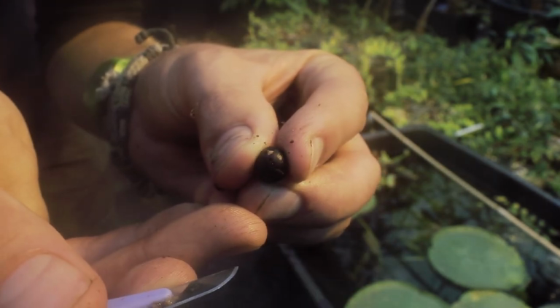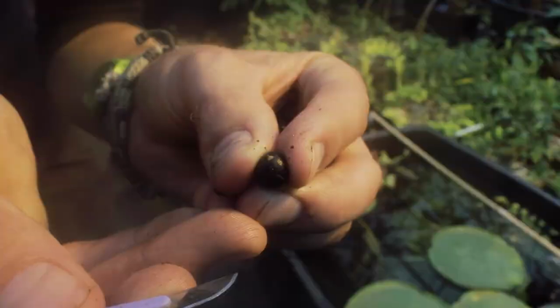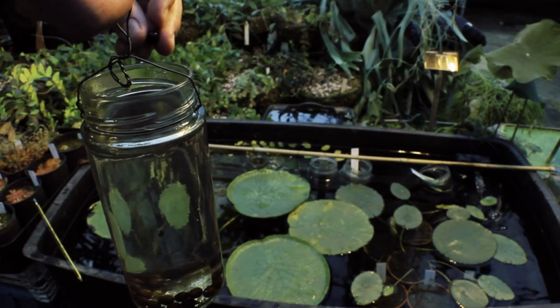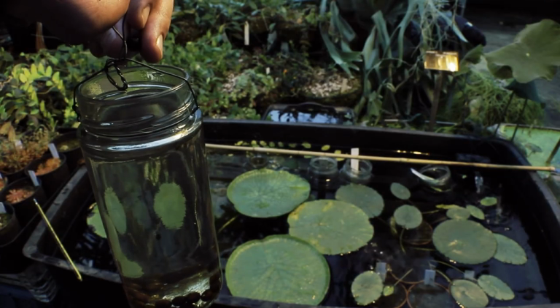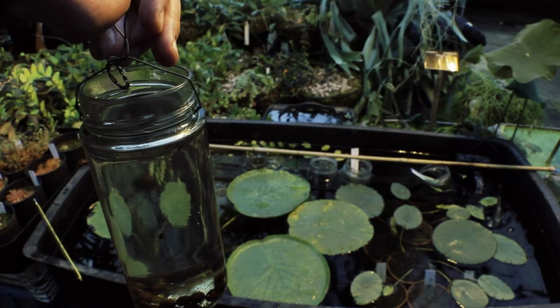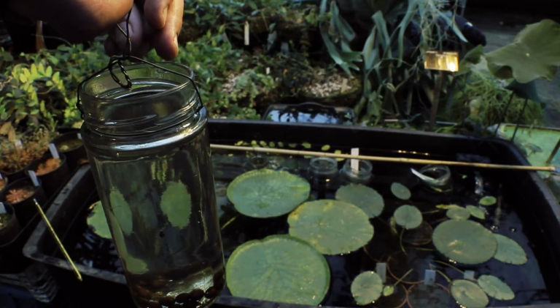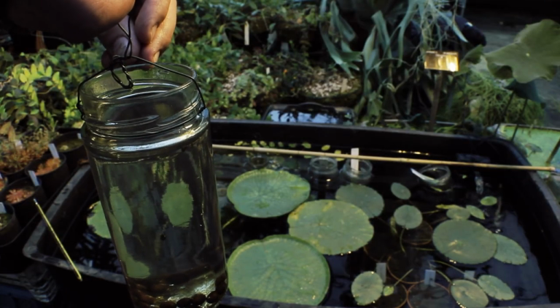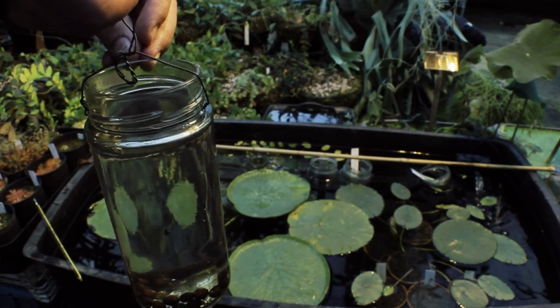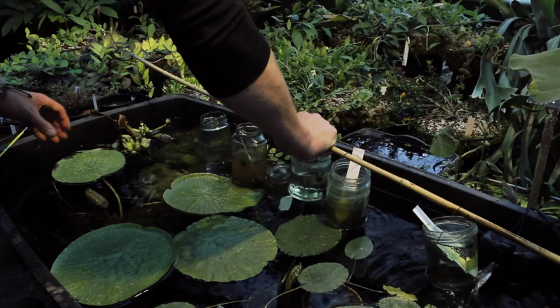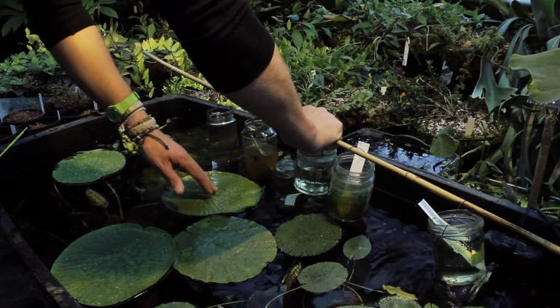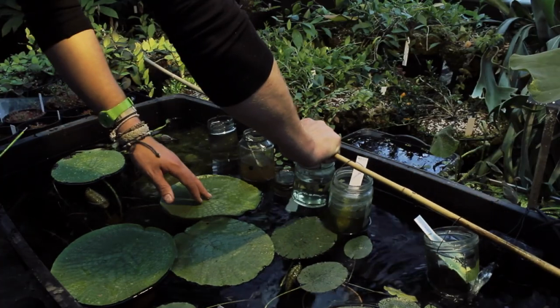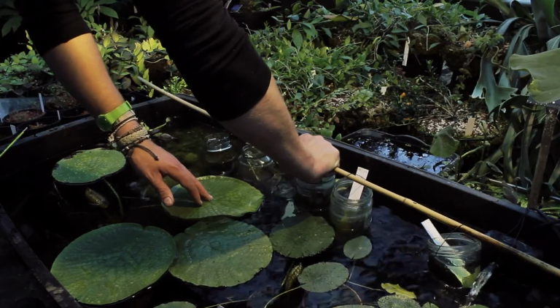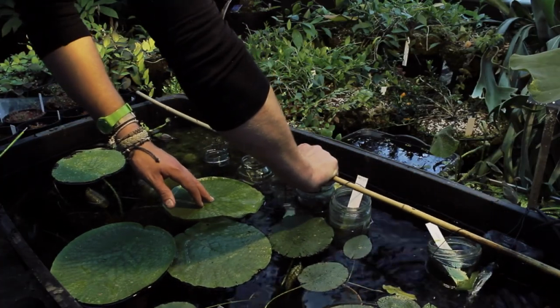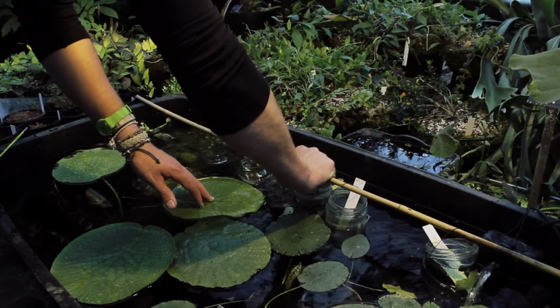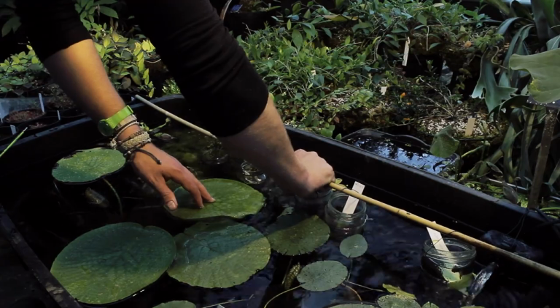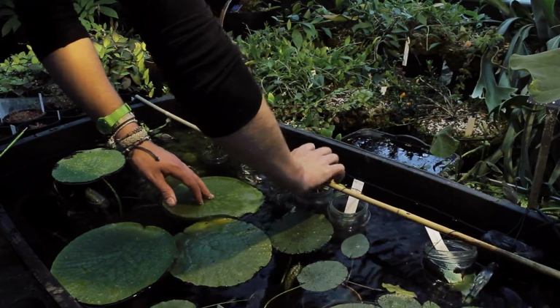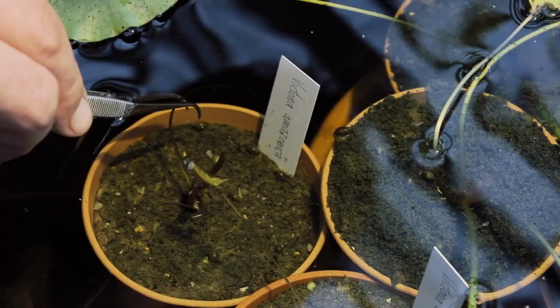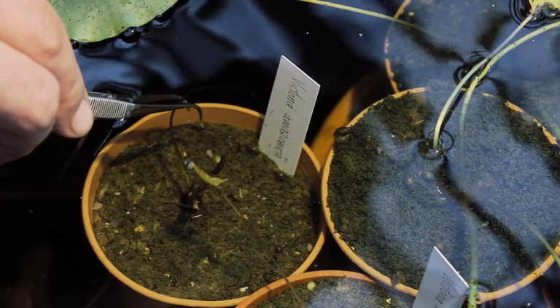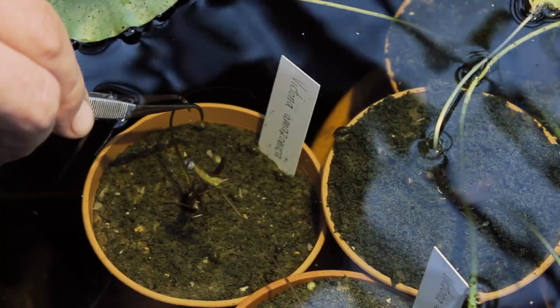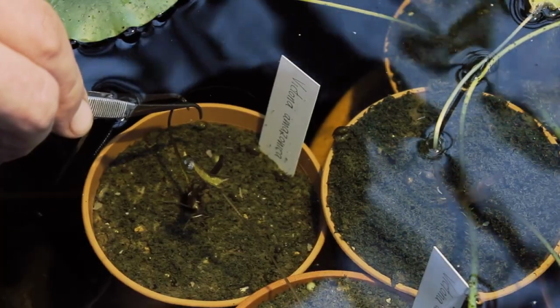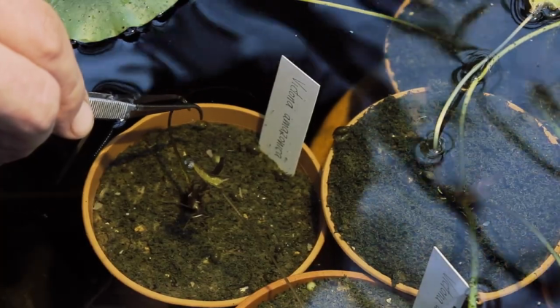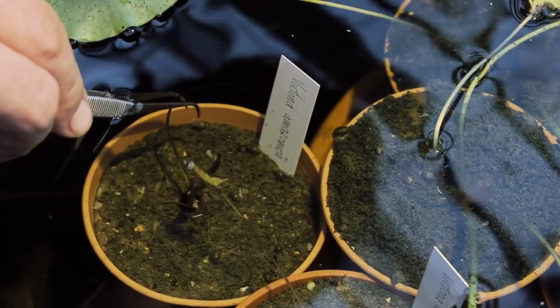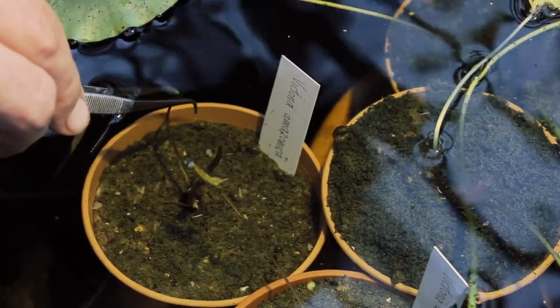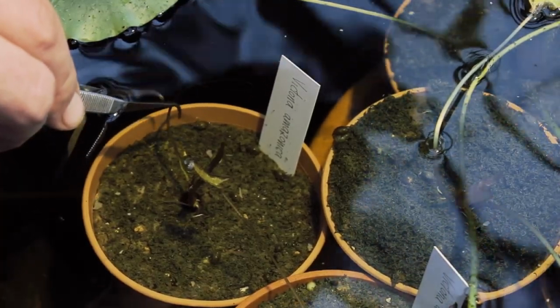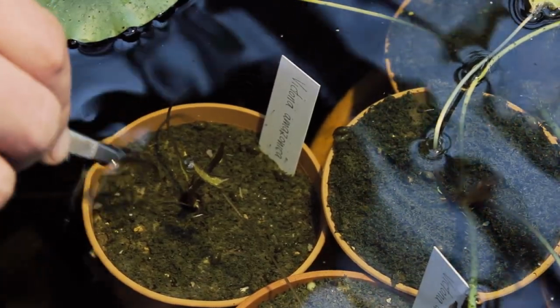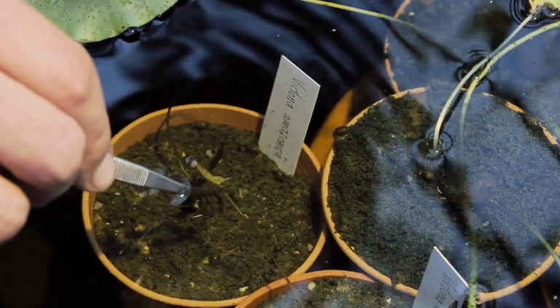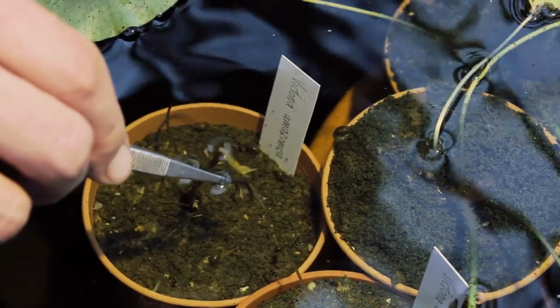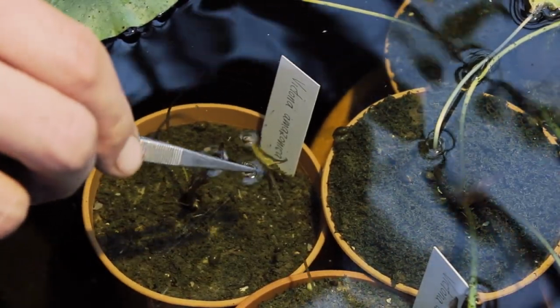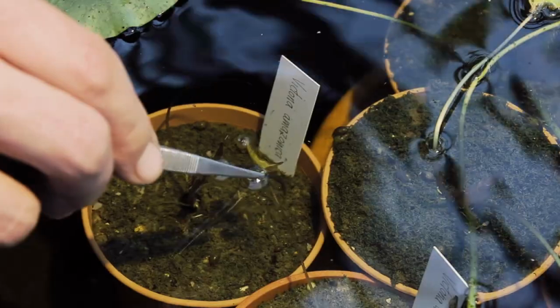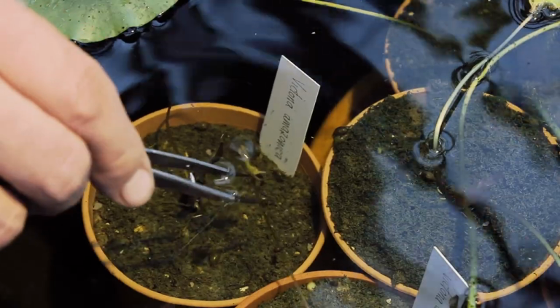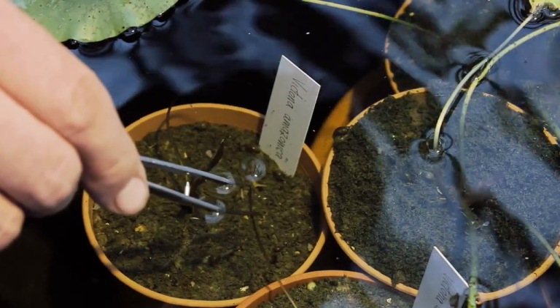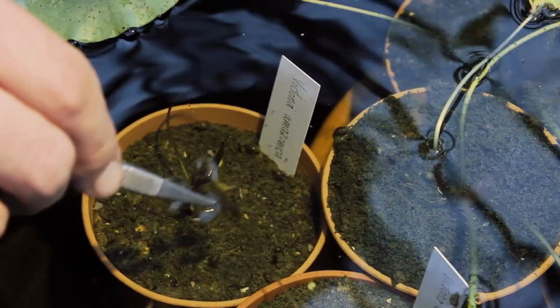Seeds are then placed into jam jars of water and hung in a tank of water at 30 degrees C. Germination is quick, and the initial leaf looks like a blade of grass. This is followed by two spear-shaped leaves. All leaves, at this point, are fully aquatic.